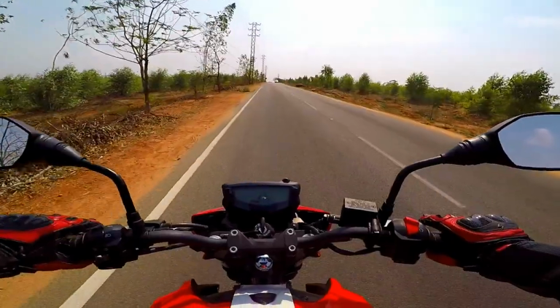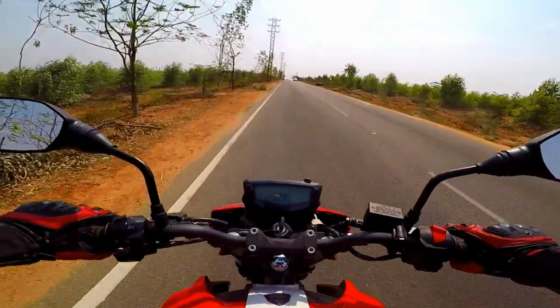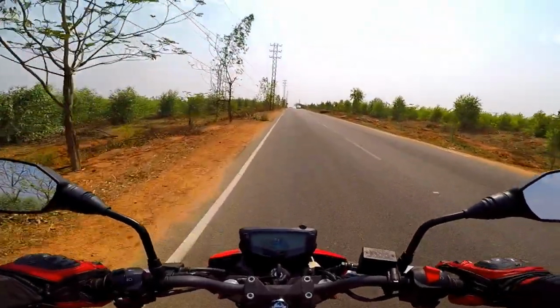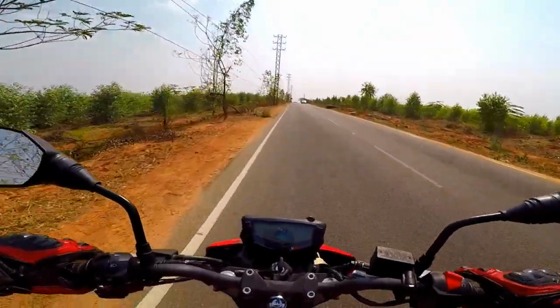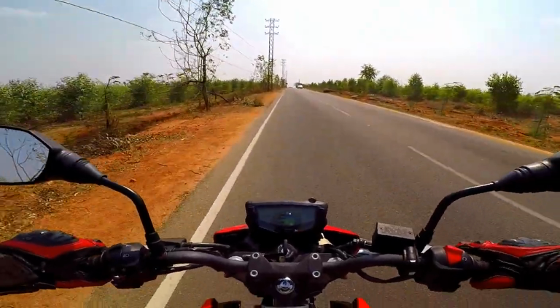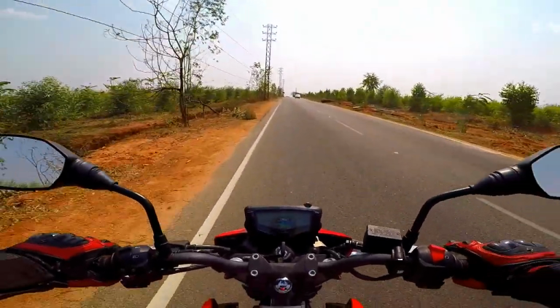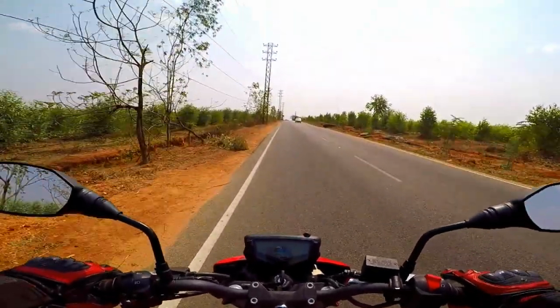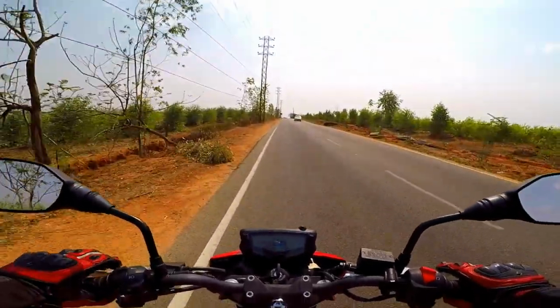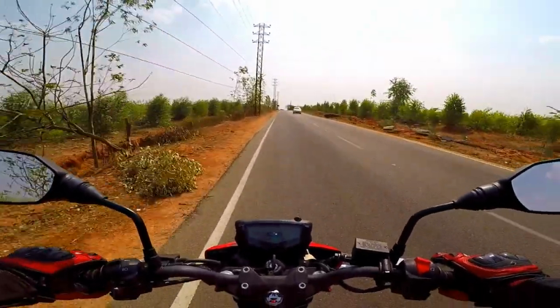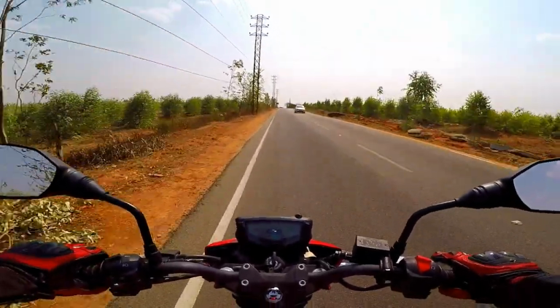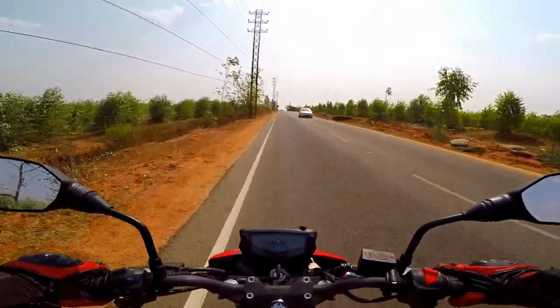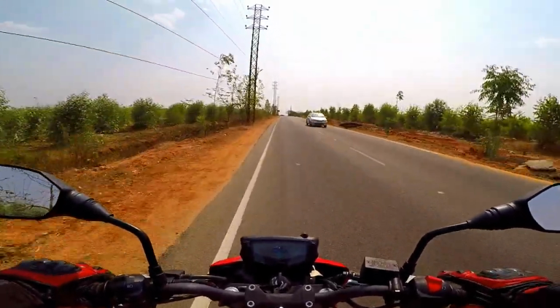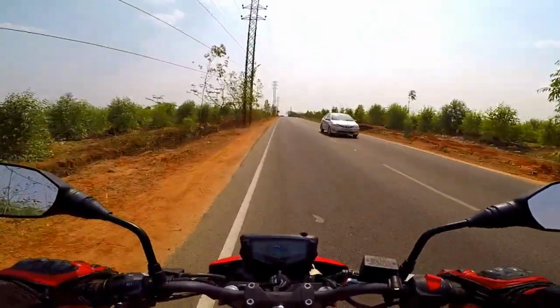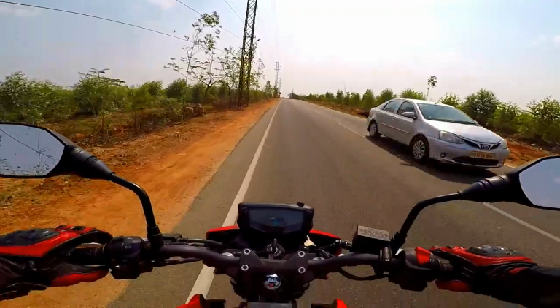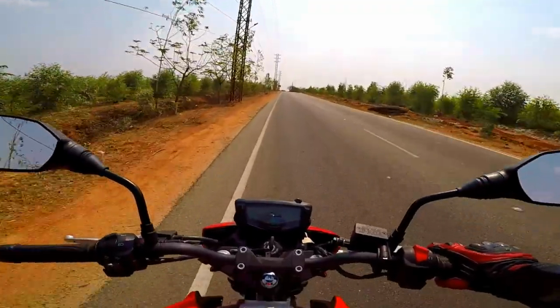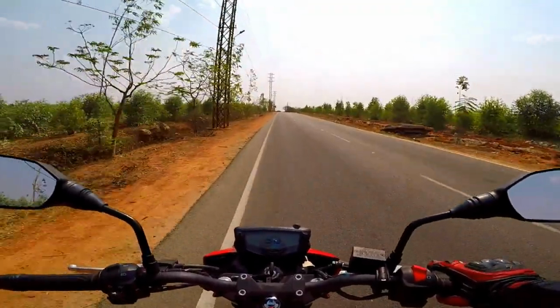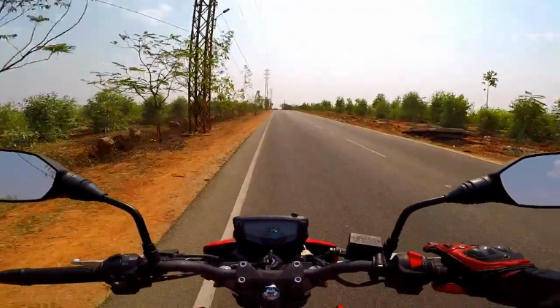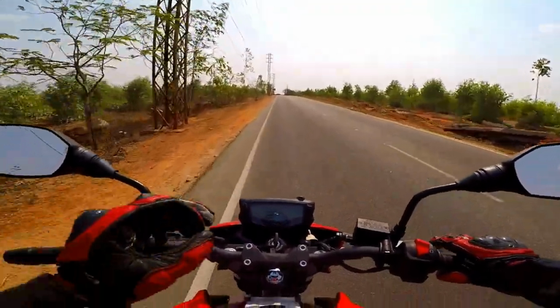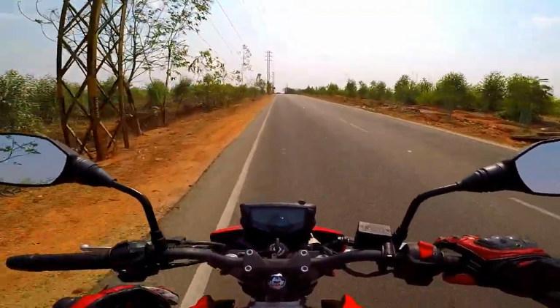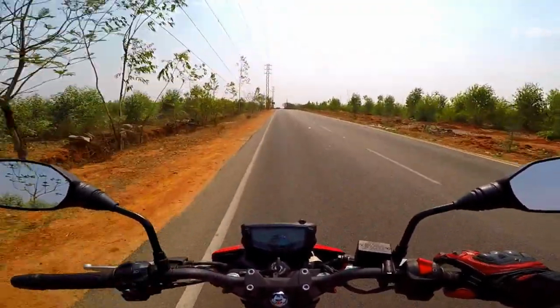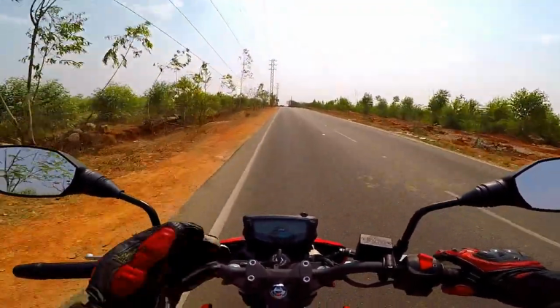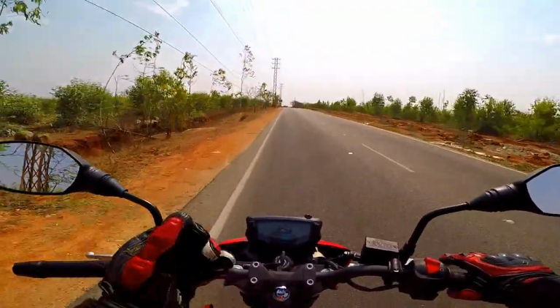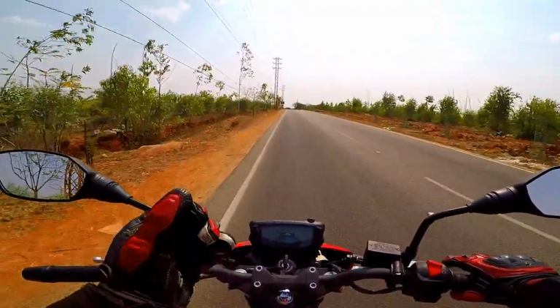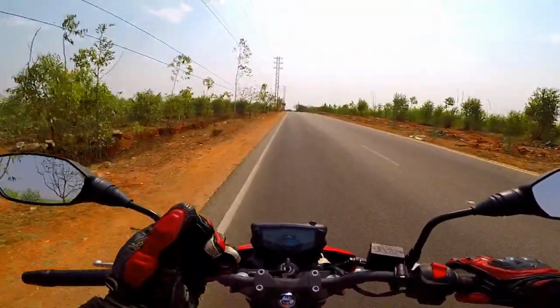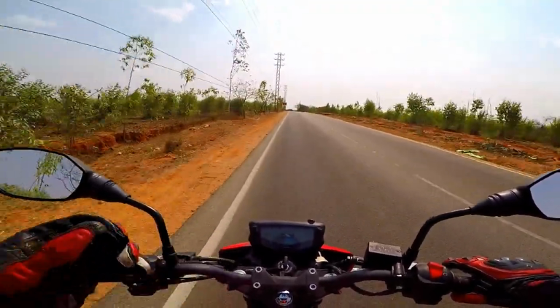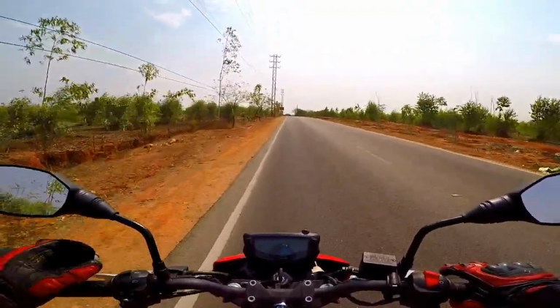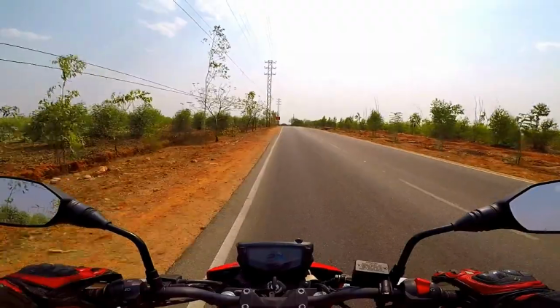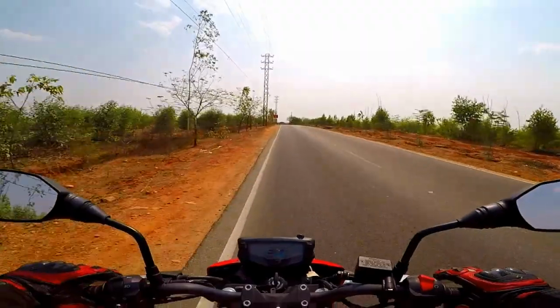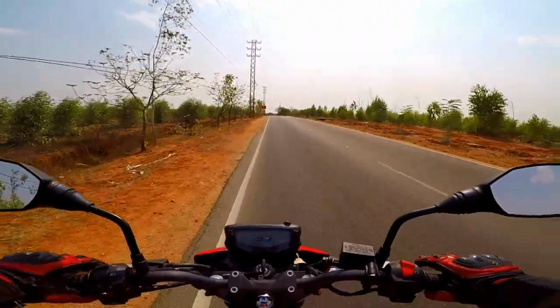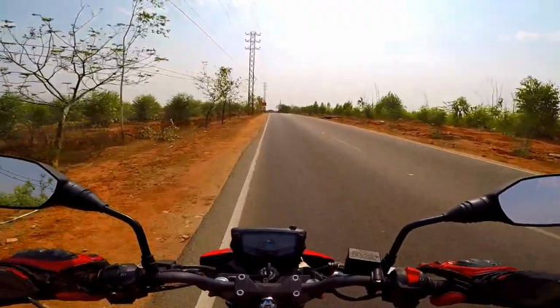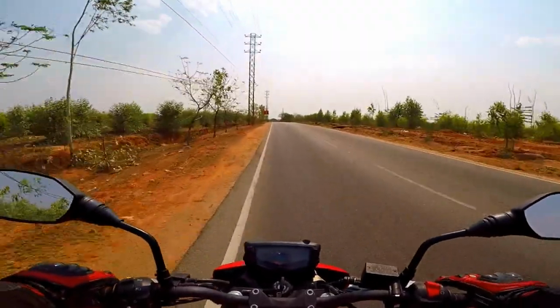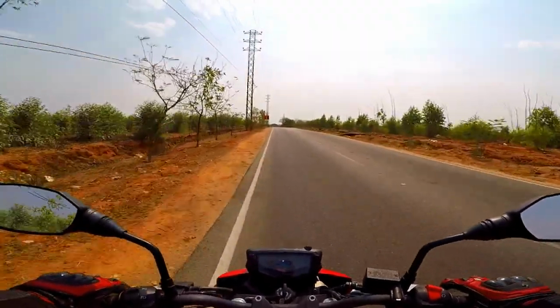Use both front and rear brakes together for the best braking performance.